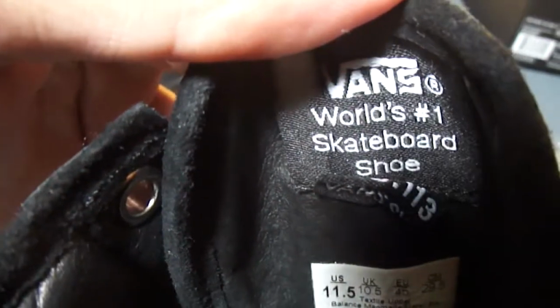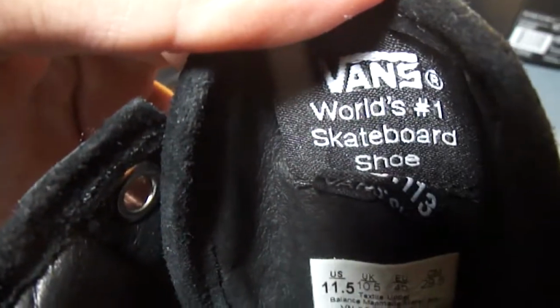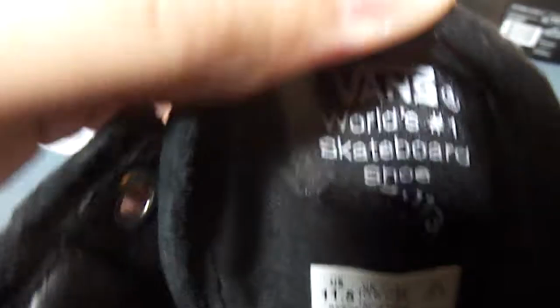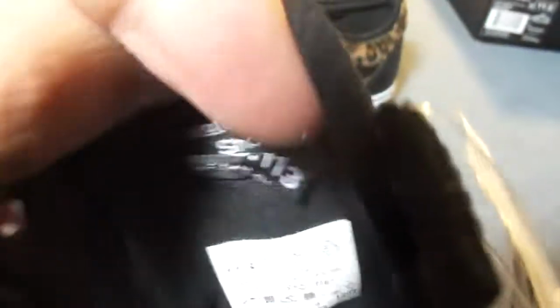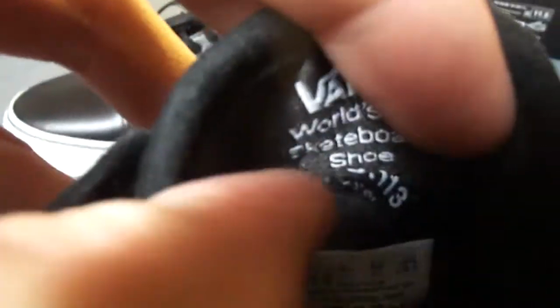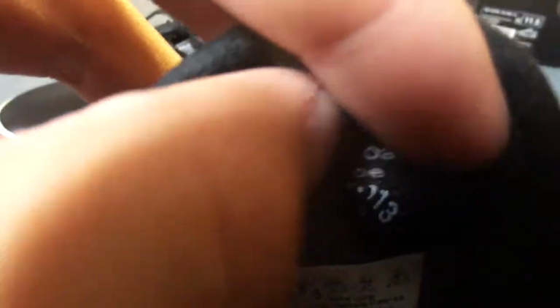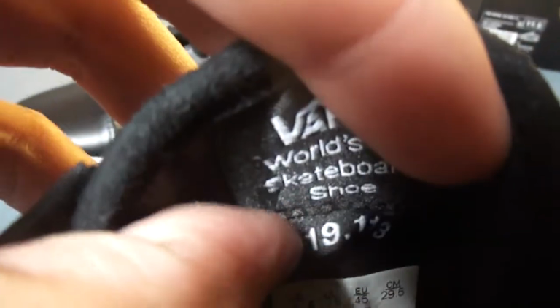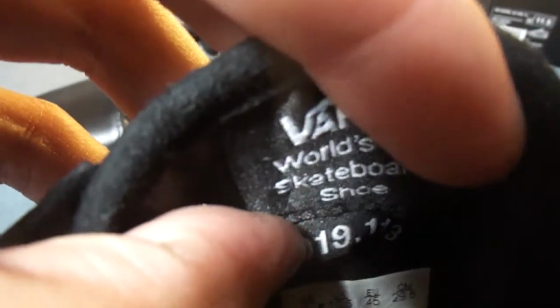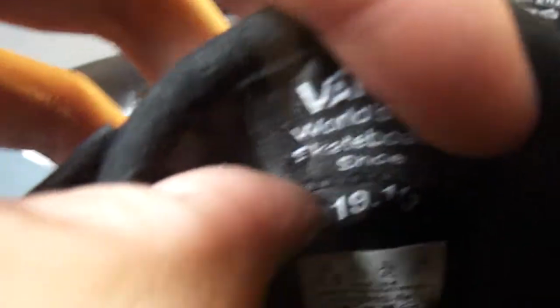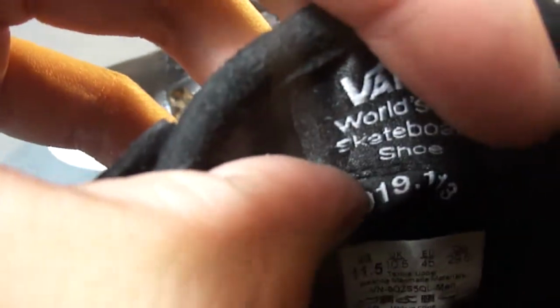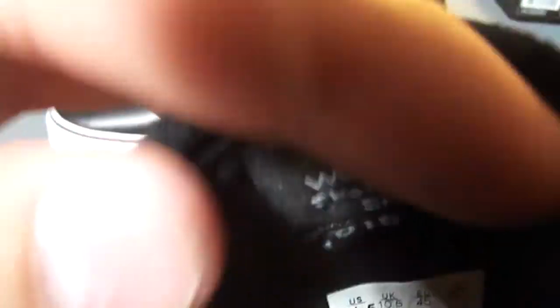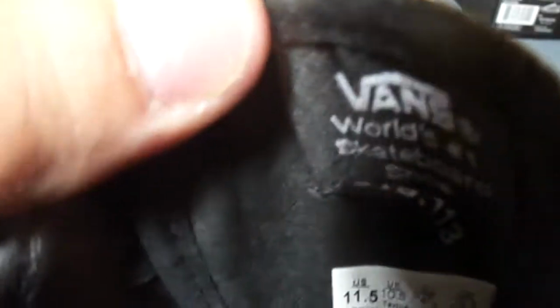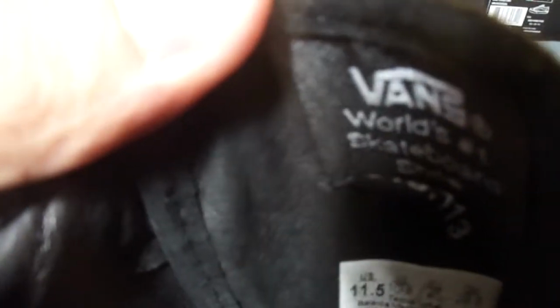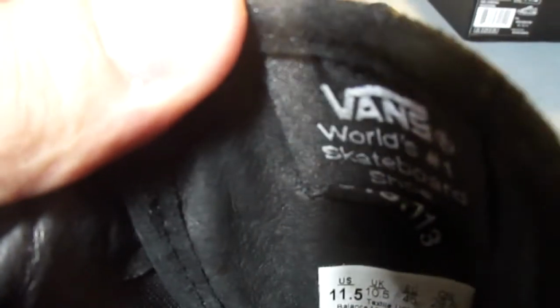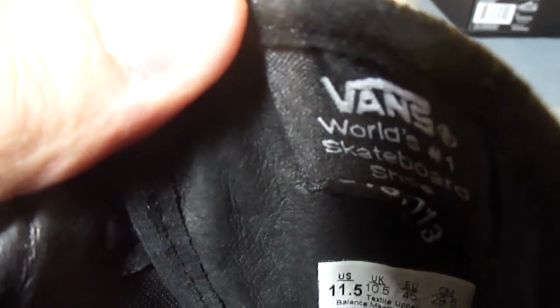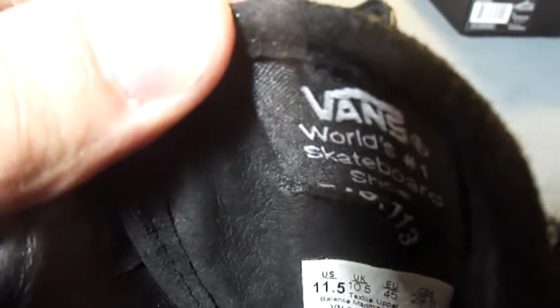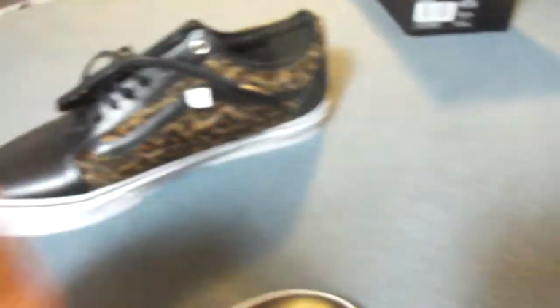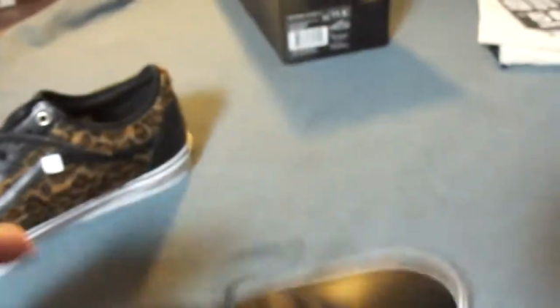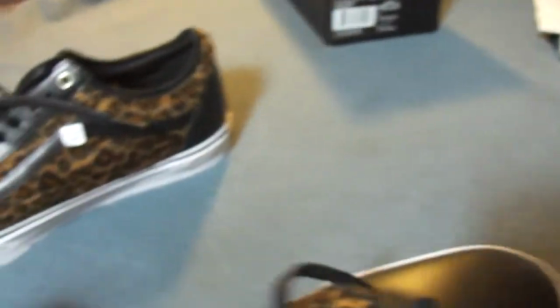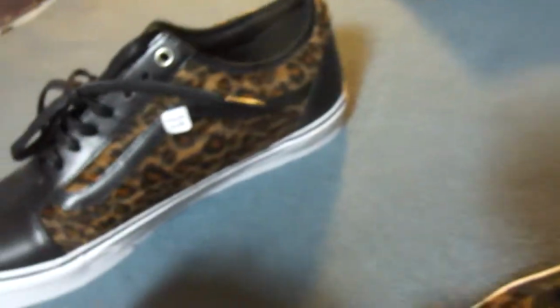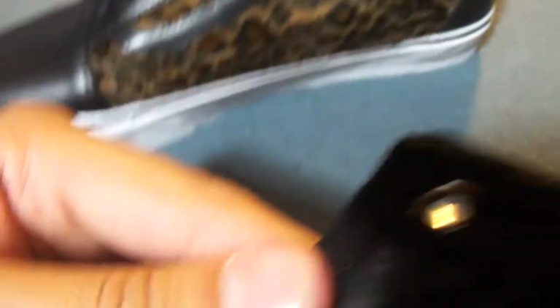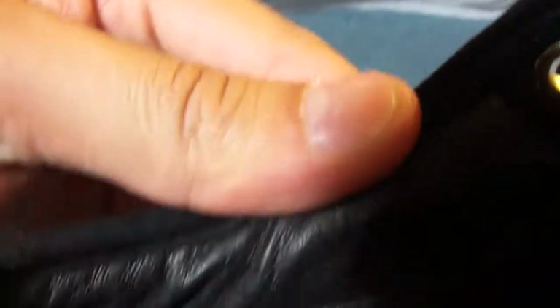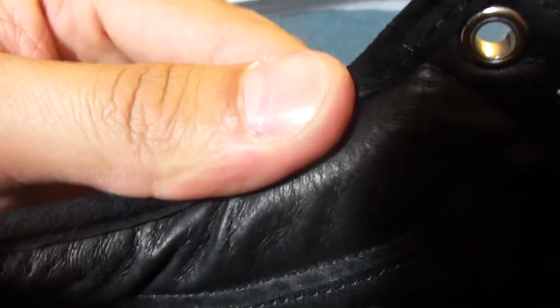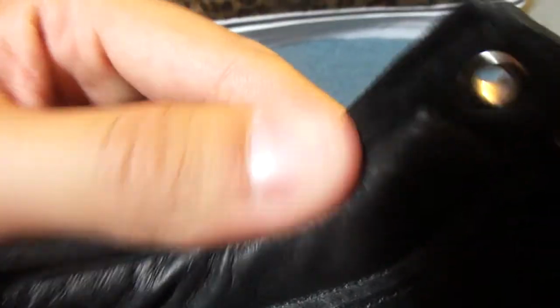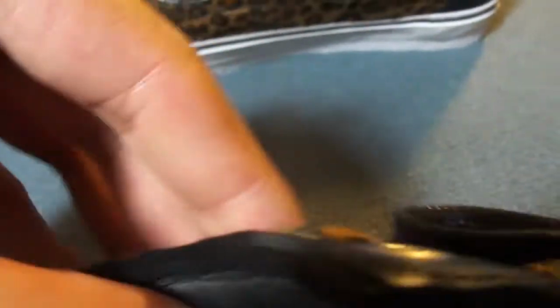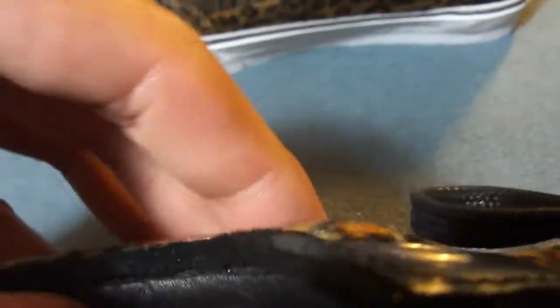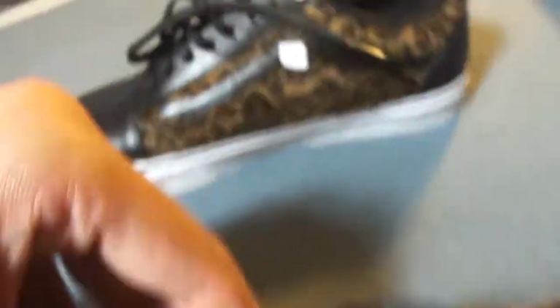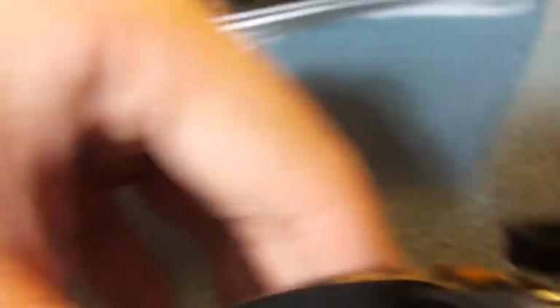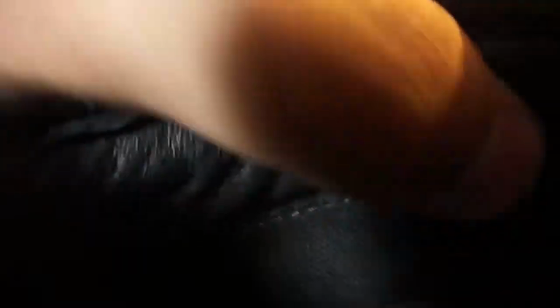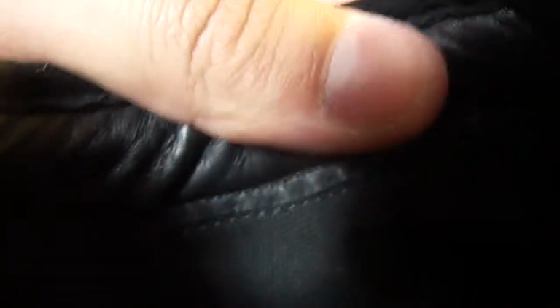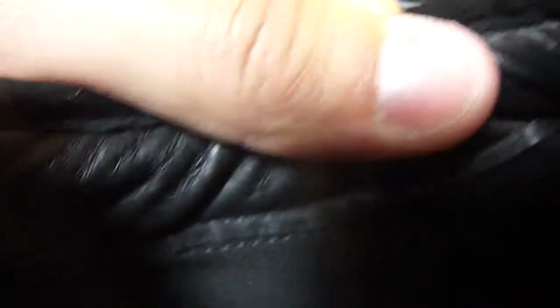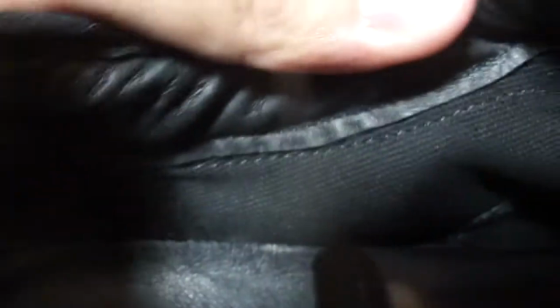Got the tag there with the collection number, like always. Some leather underneath there. Faux leather collar with the canvas walls.